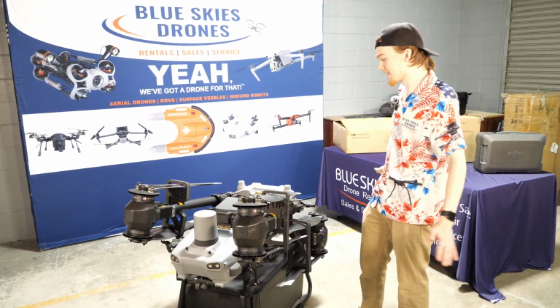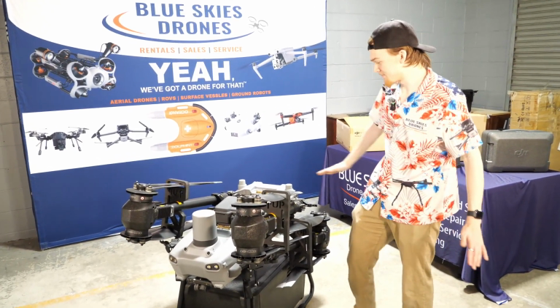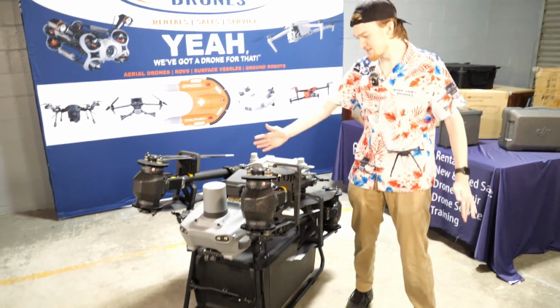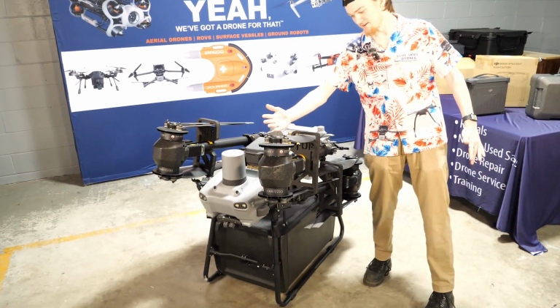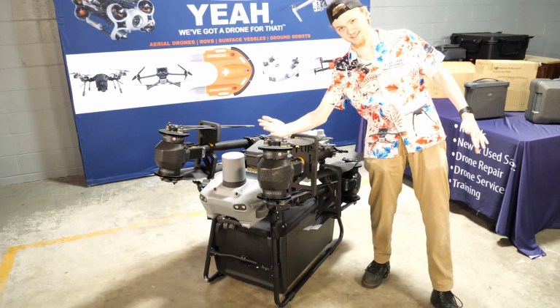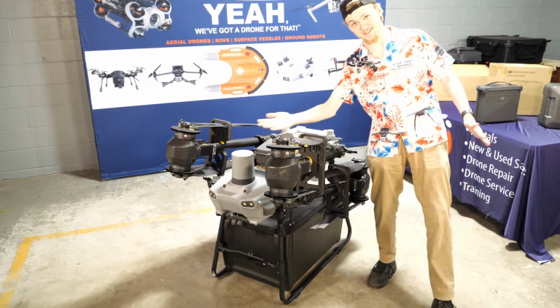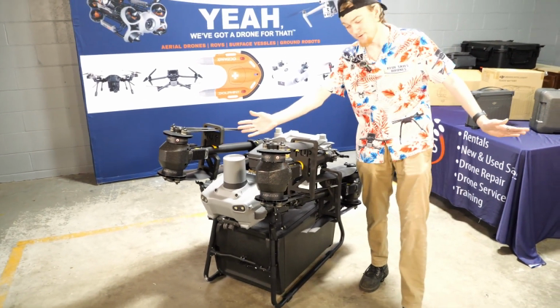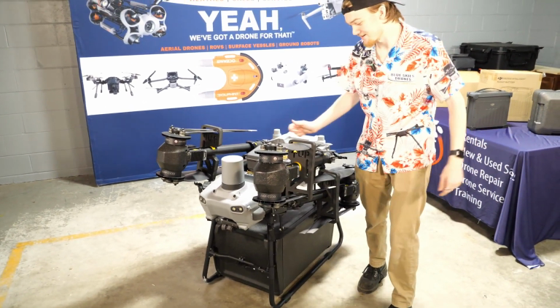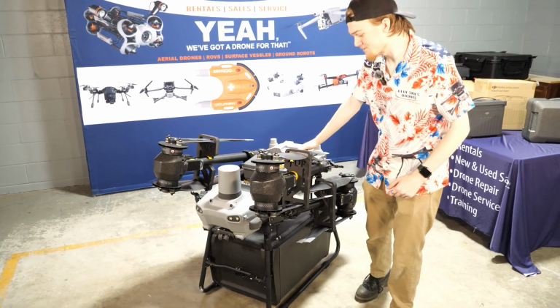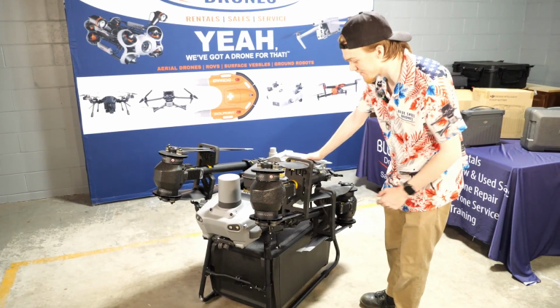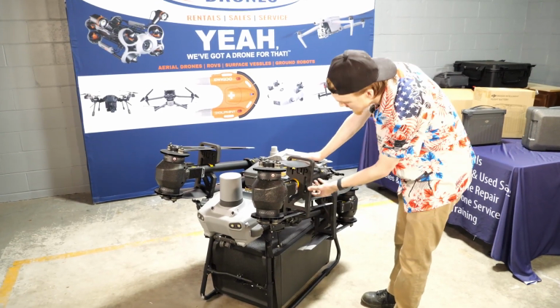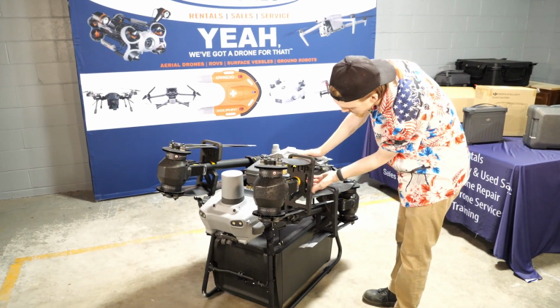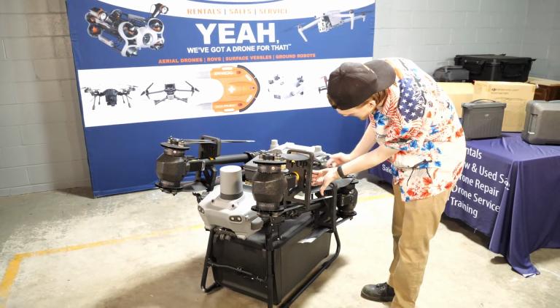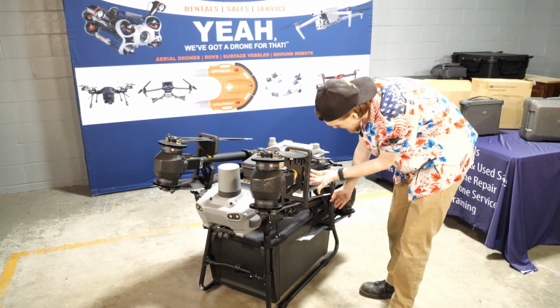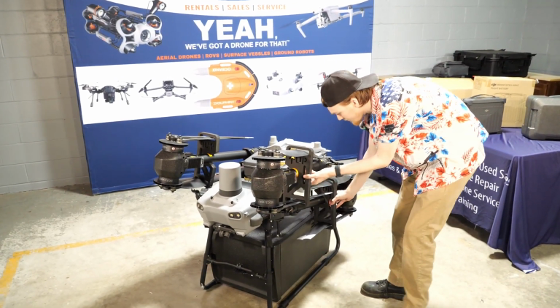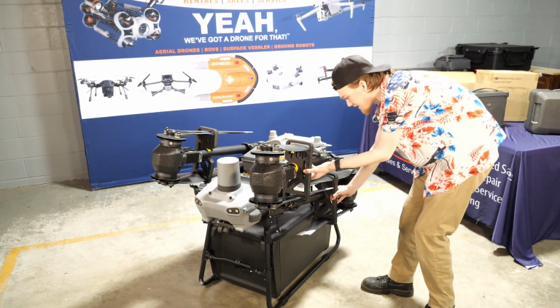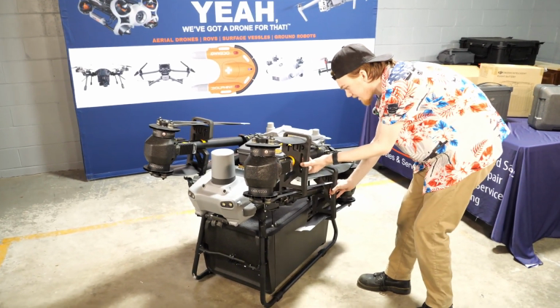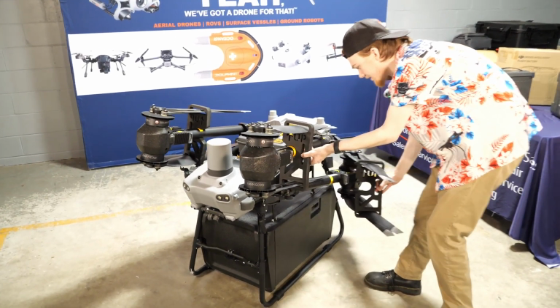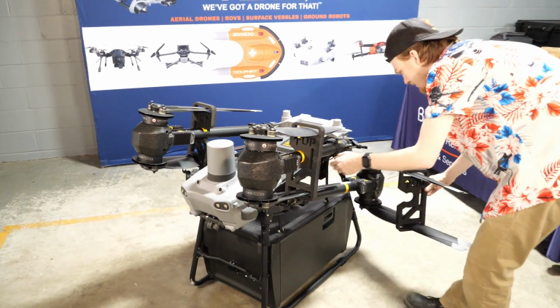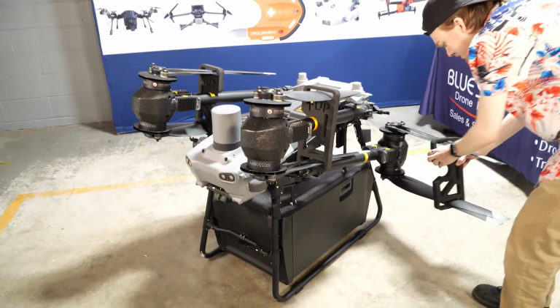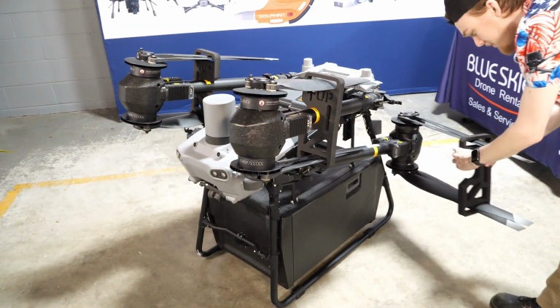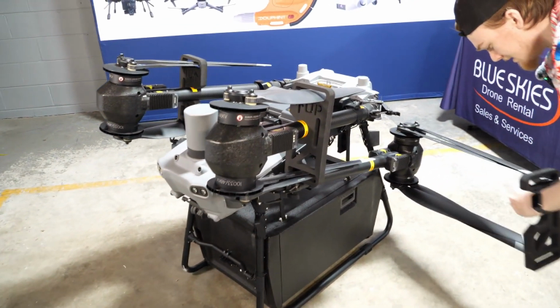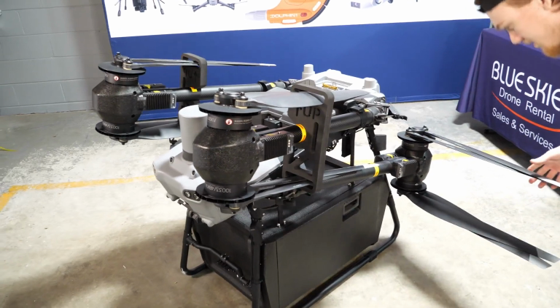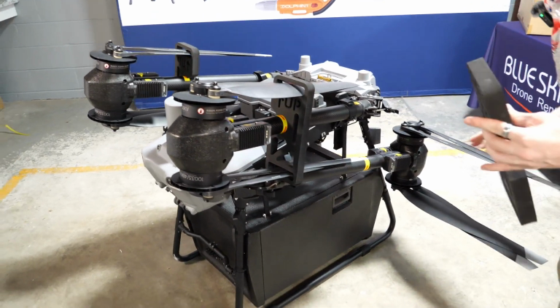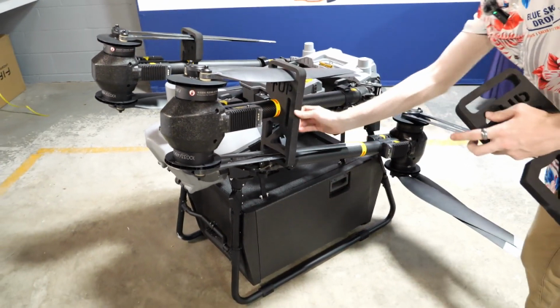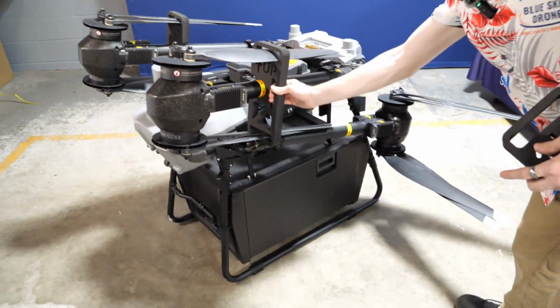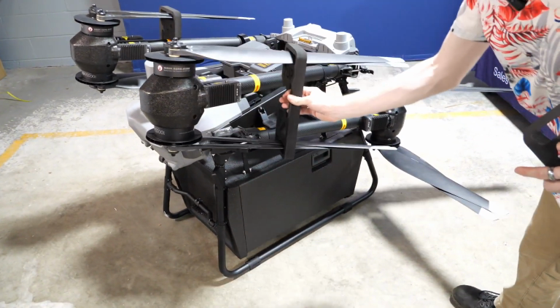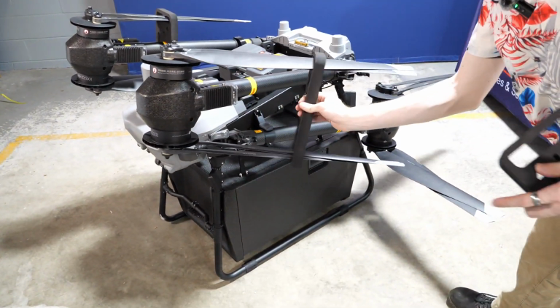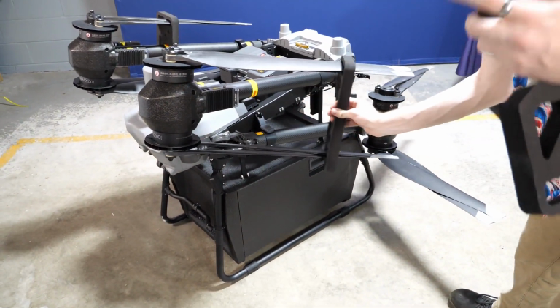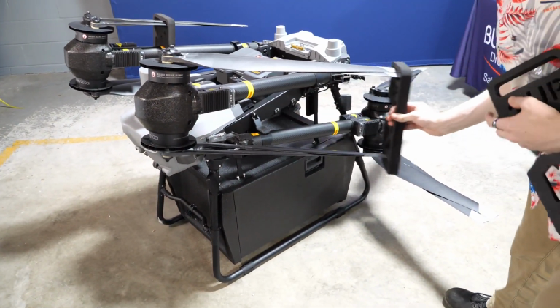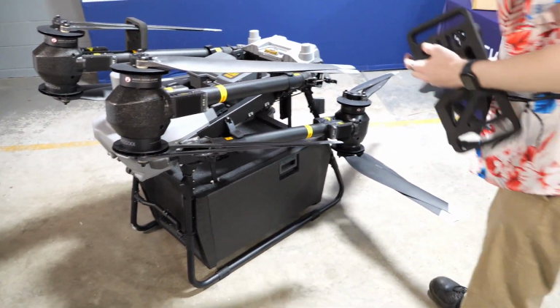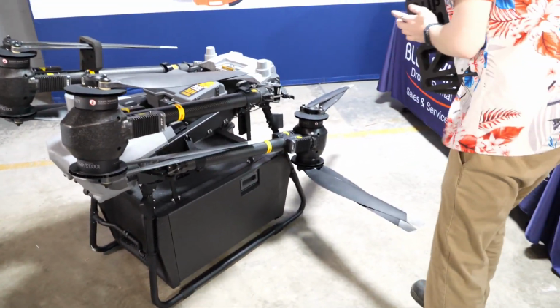Each of these propellers is the size of my forearm — it's absolutely crazy. It comes with these nice foam protections to help protect your propellers. It's really easy to pull these off; you just pull them out and they slide right off. You'll want to hold on to these for protection purposes.